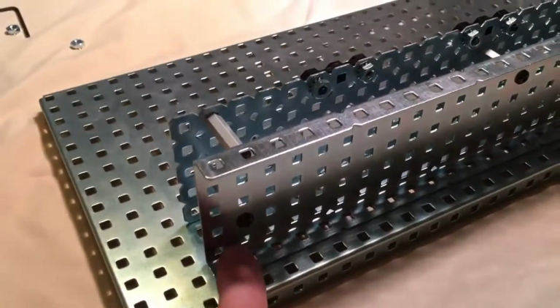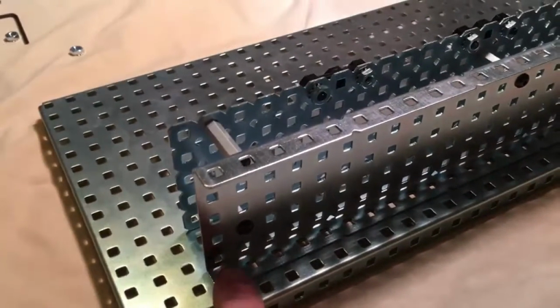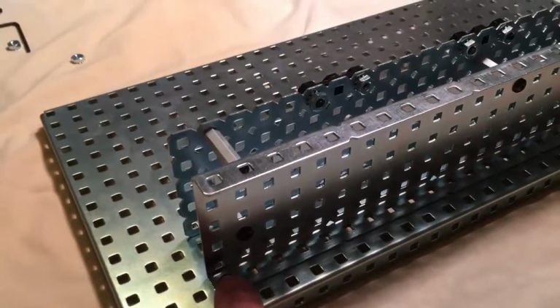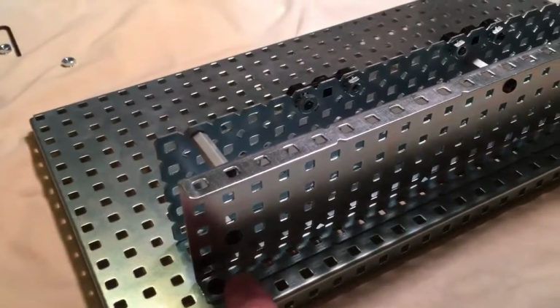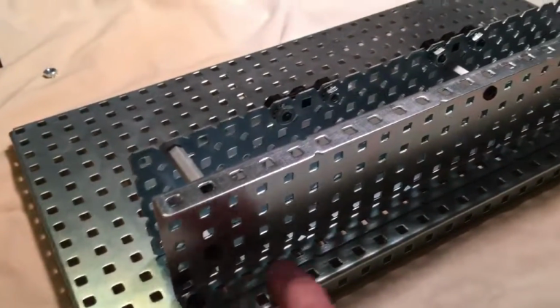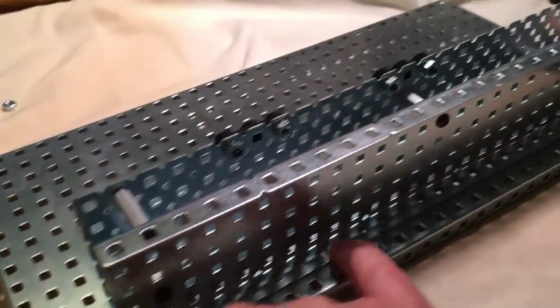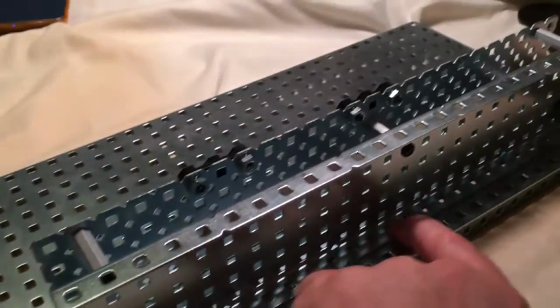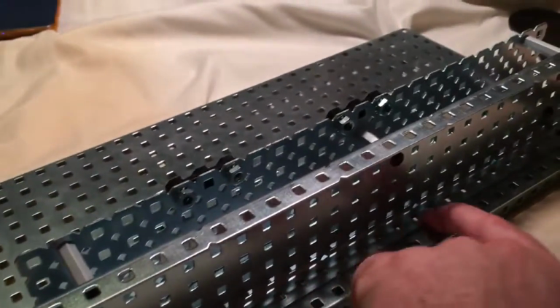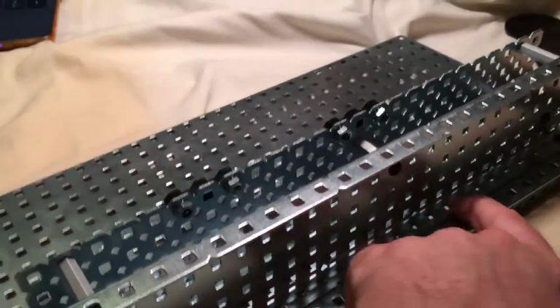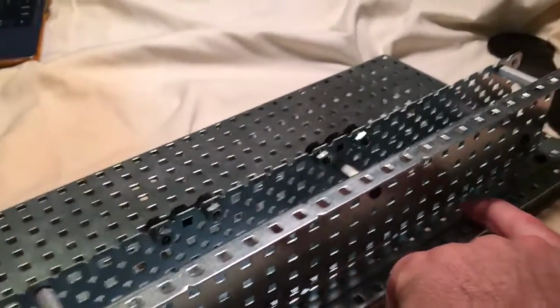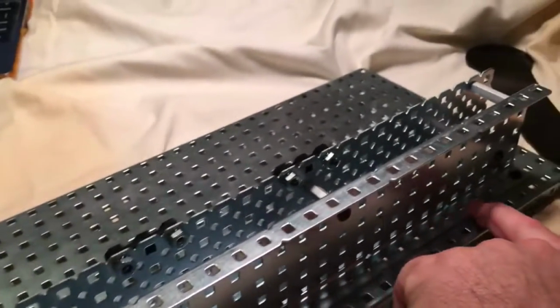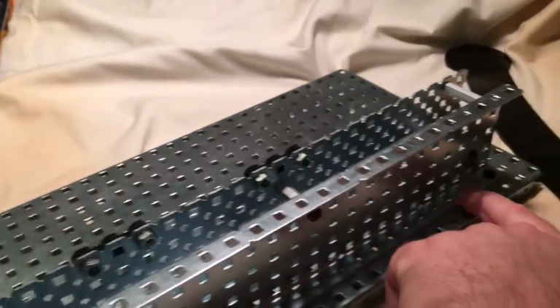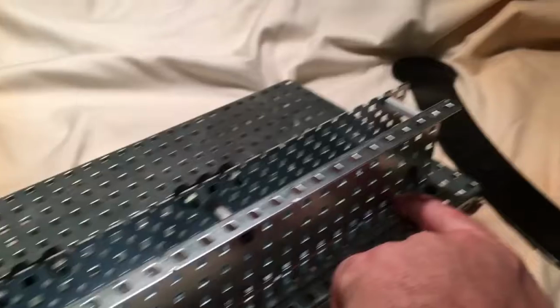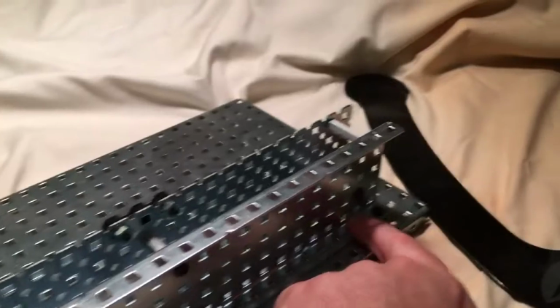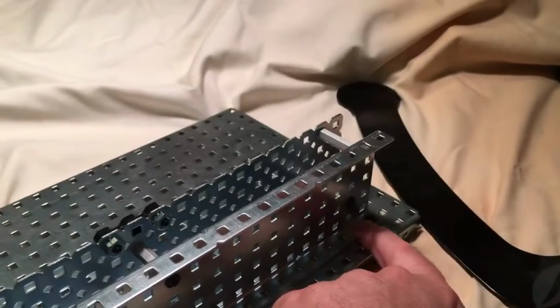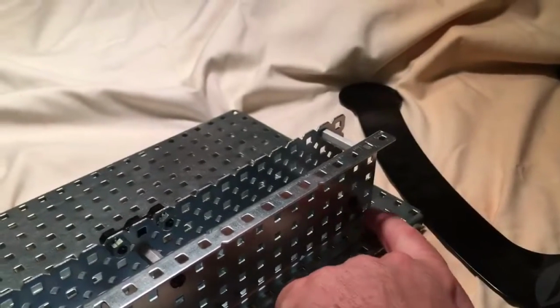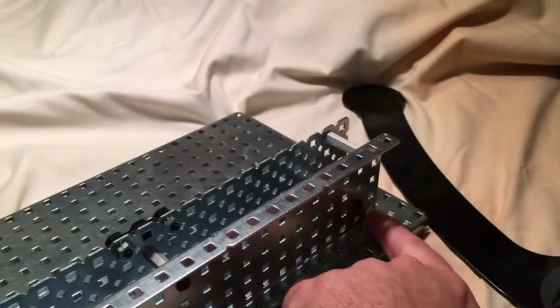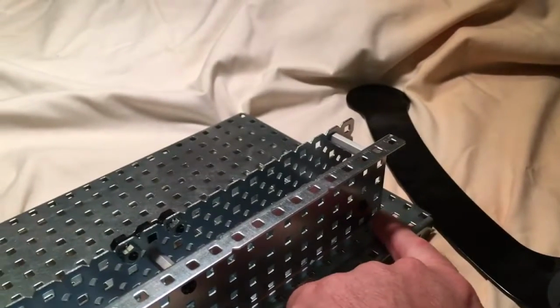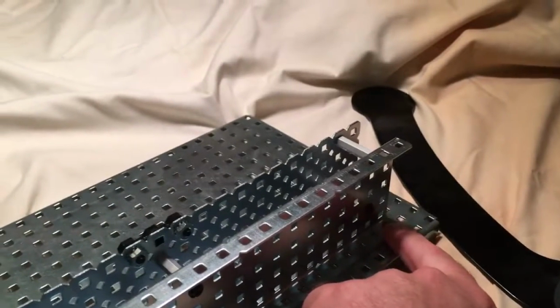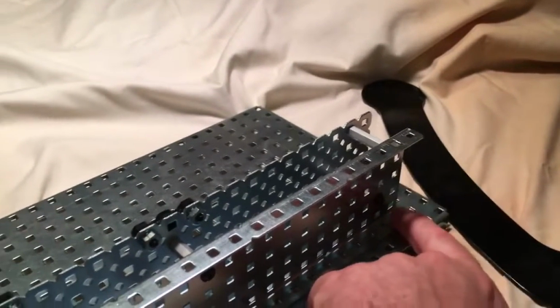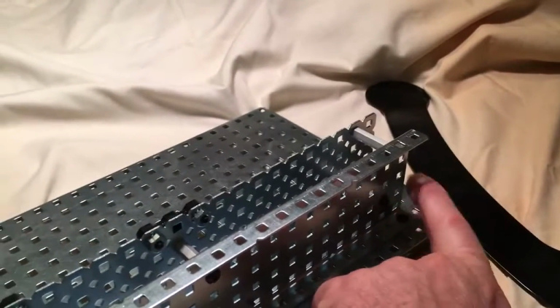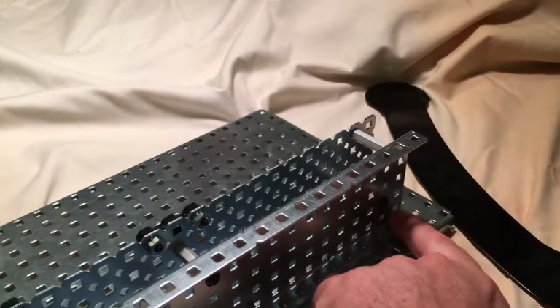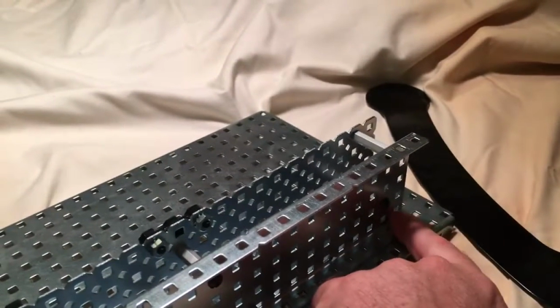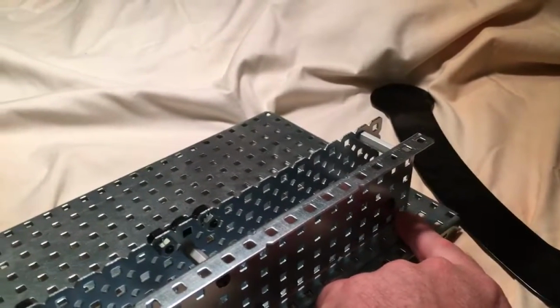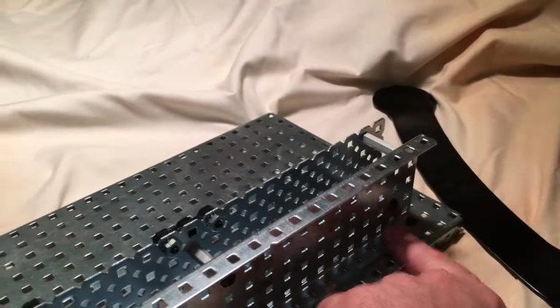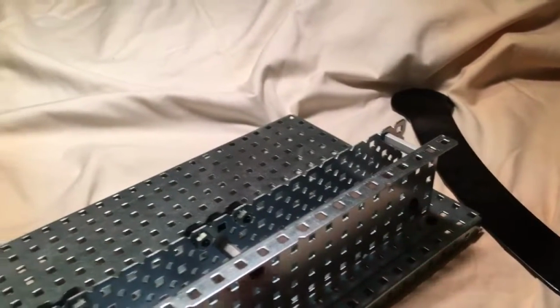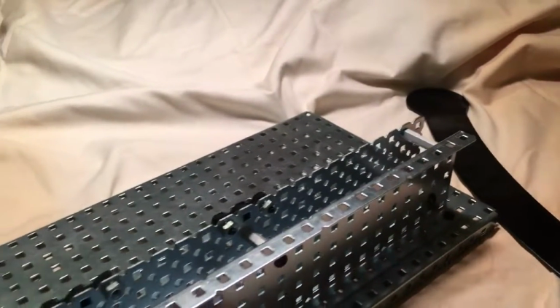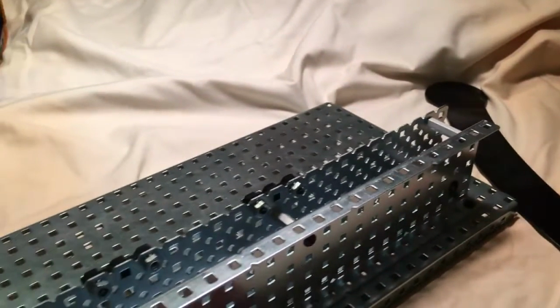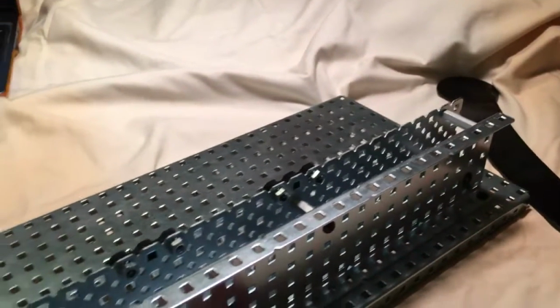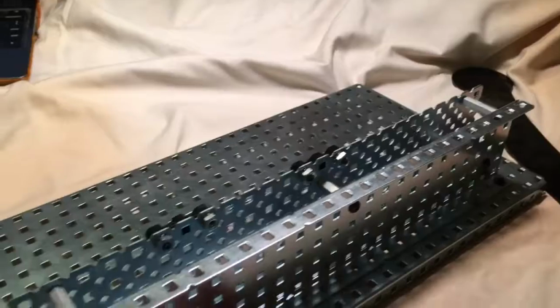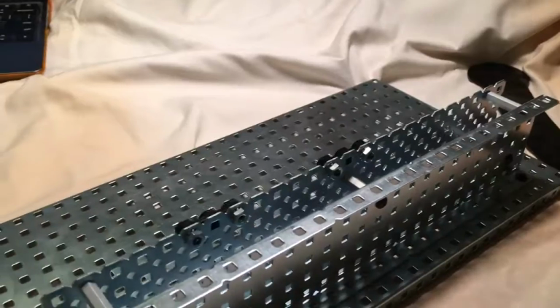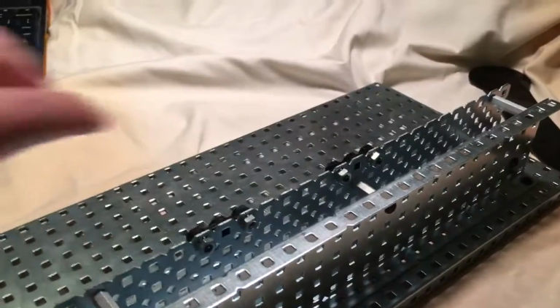The base plate — the half one, the vertical one — is screwed down to the bottom one.